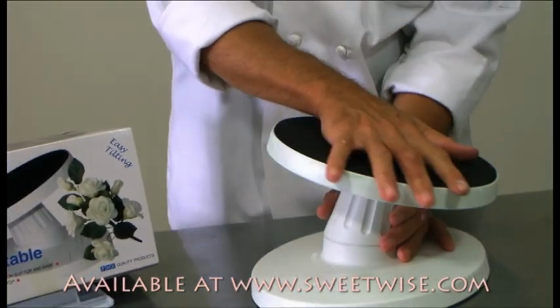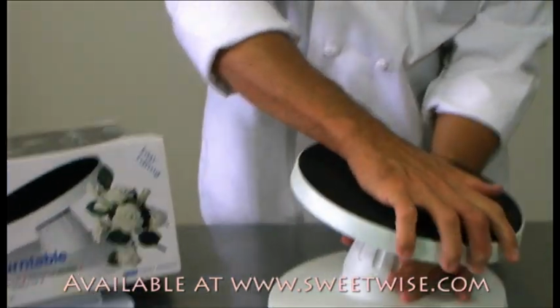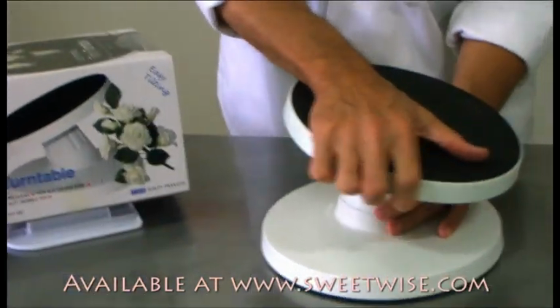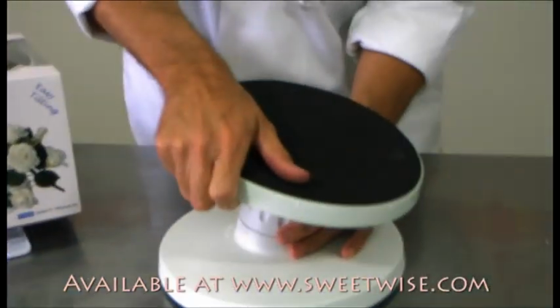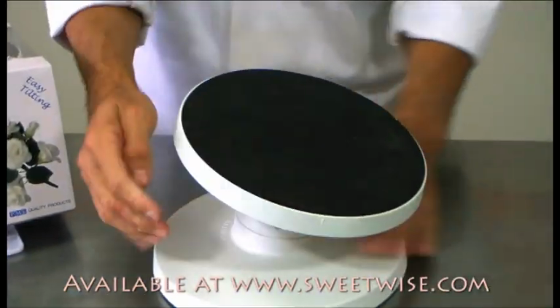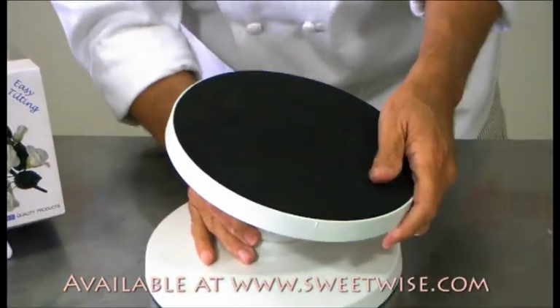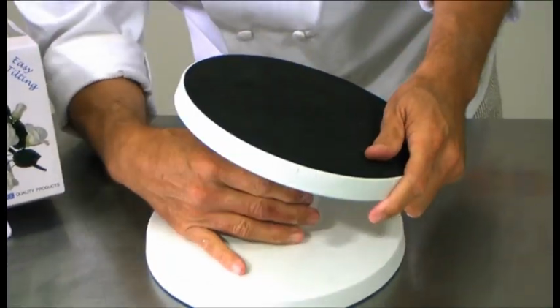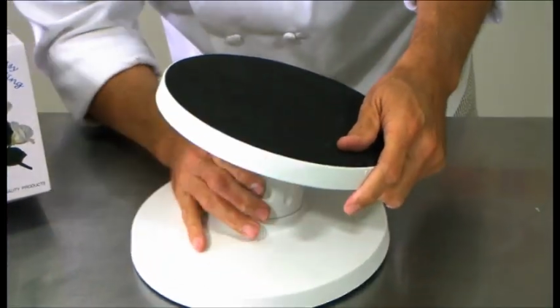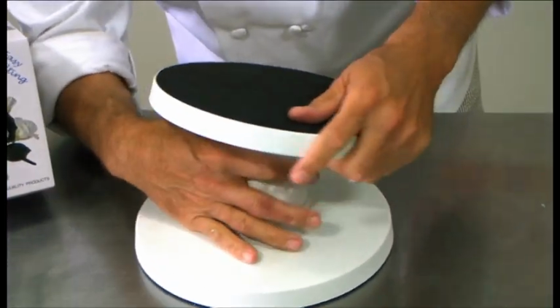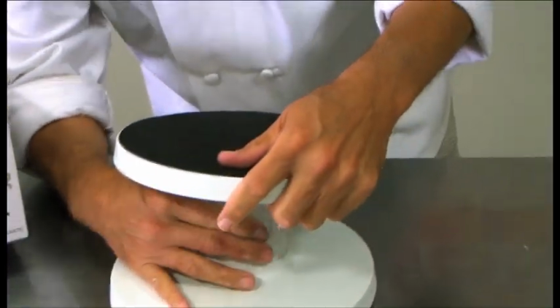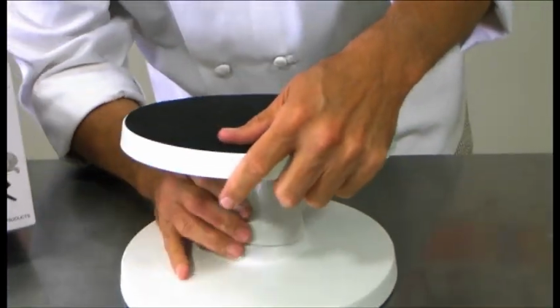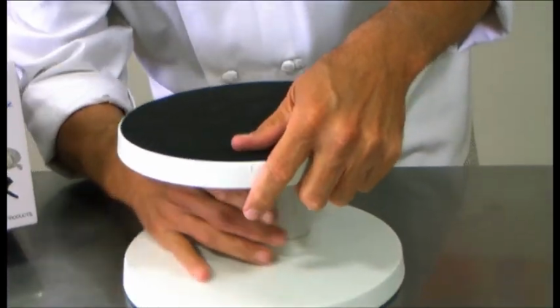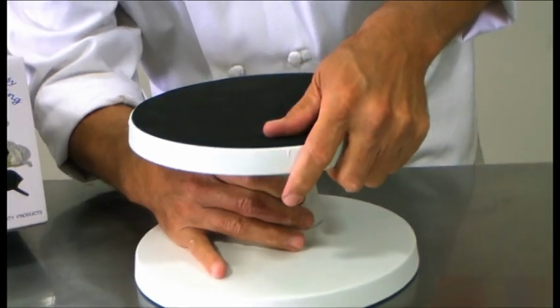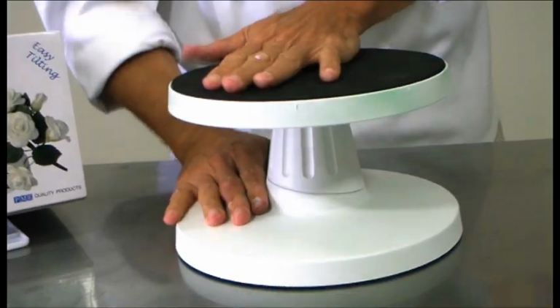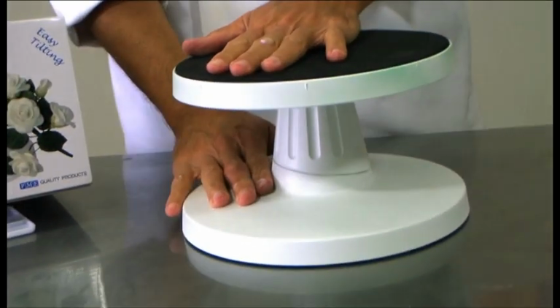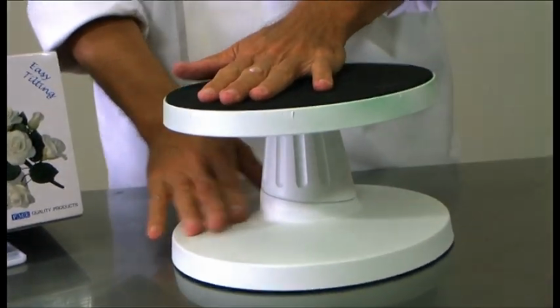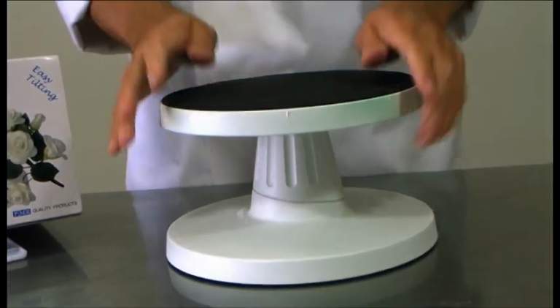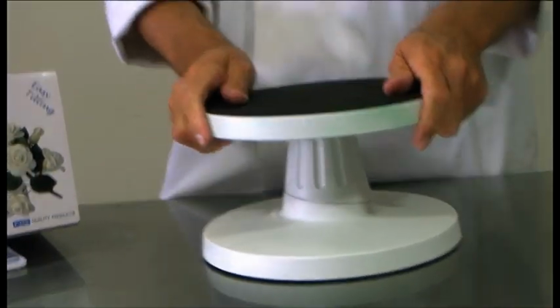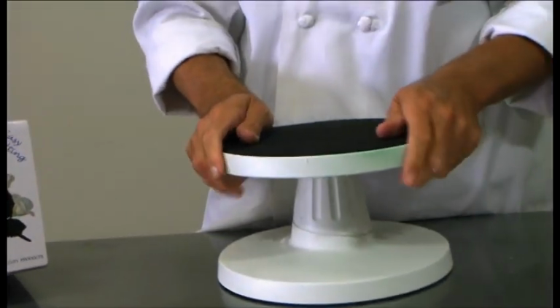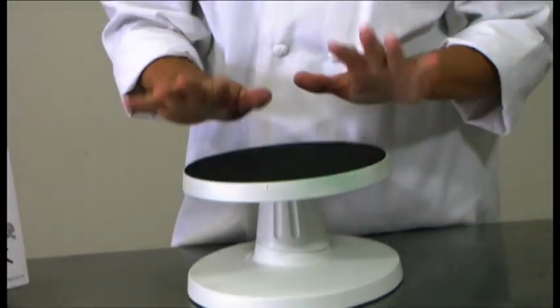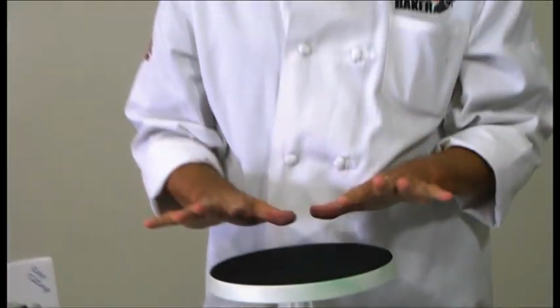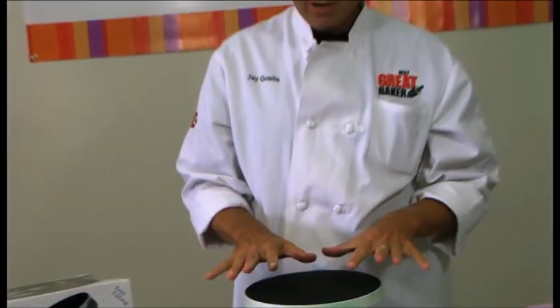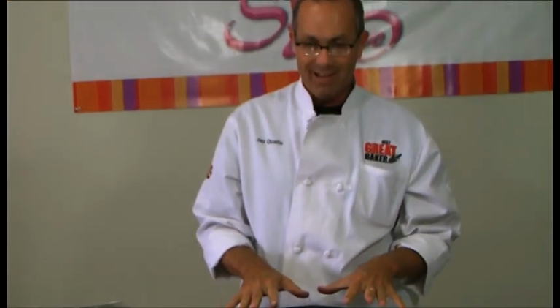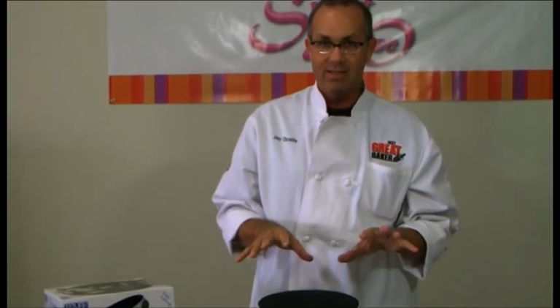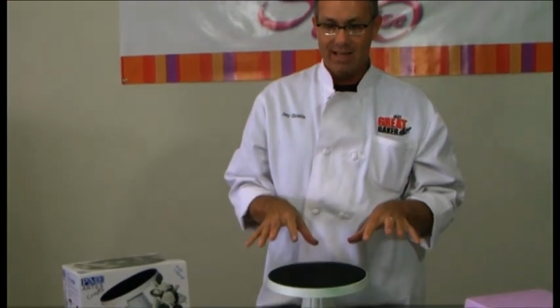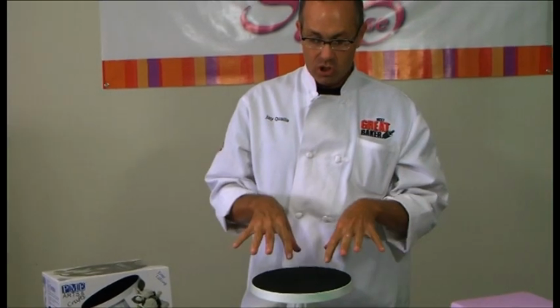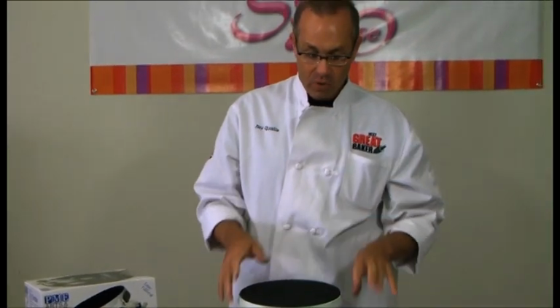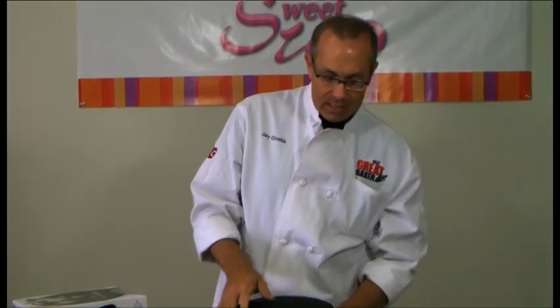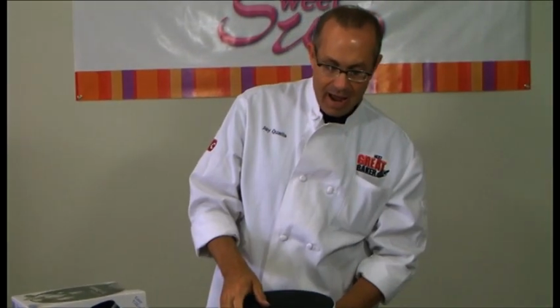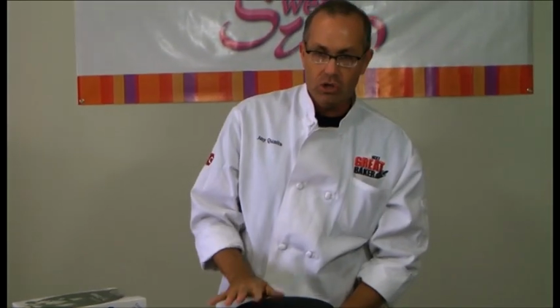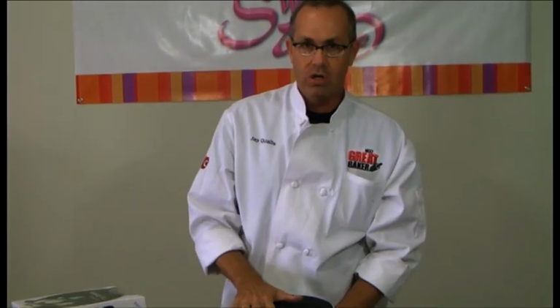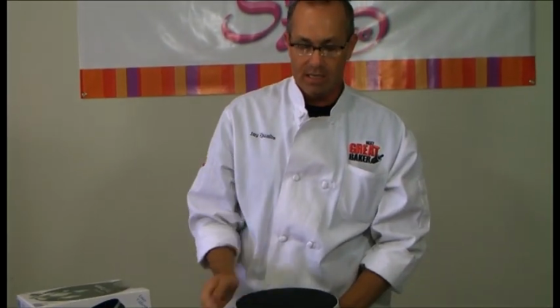And look how smooth it is. It has a really nice foam grip on top, and then you lock it and unlock it, and then you just tilt it right back up flat. One of the coolest parts I love about this turntable is how sturdy it is.